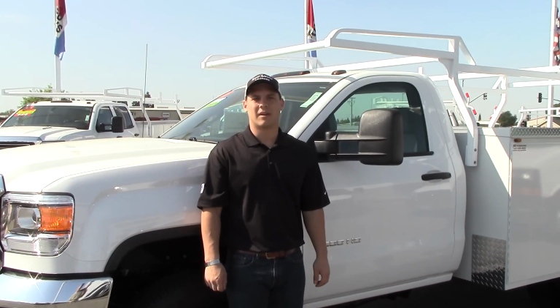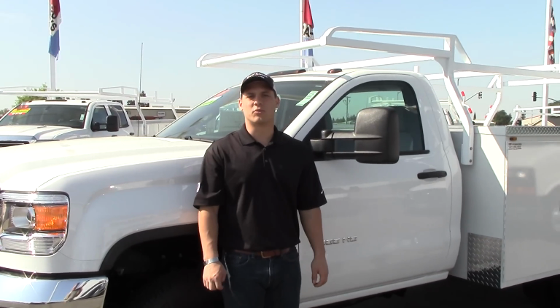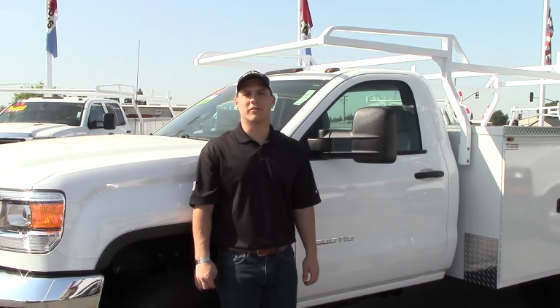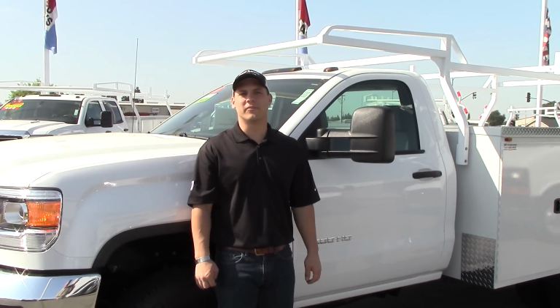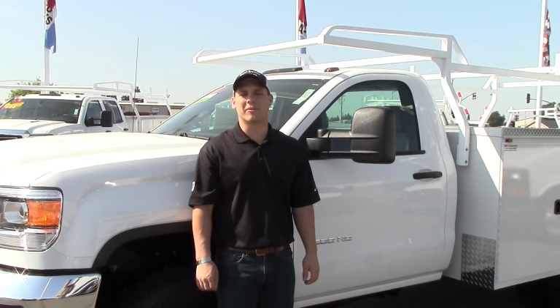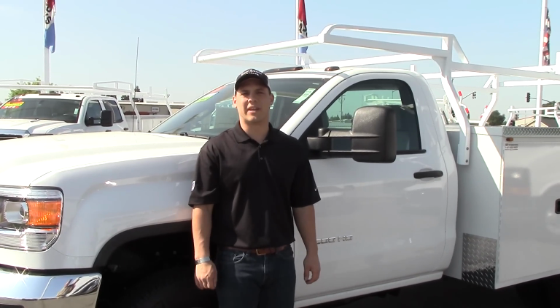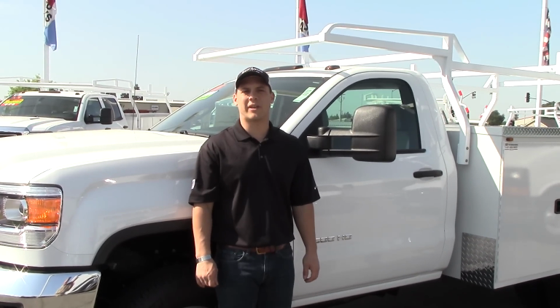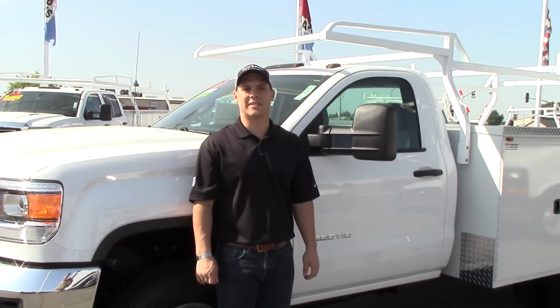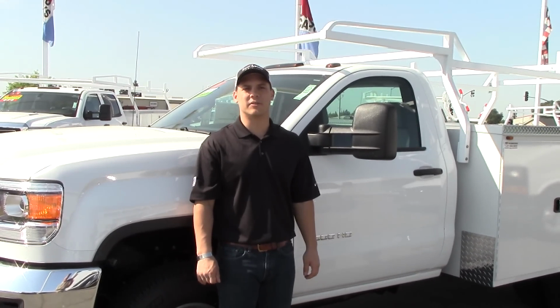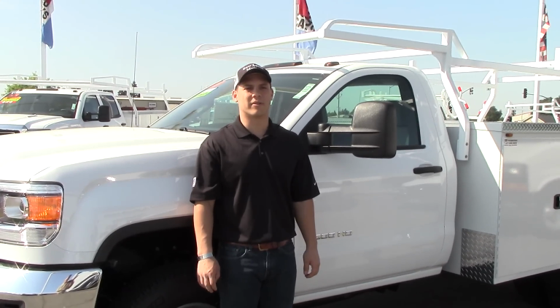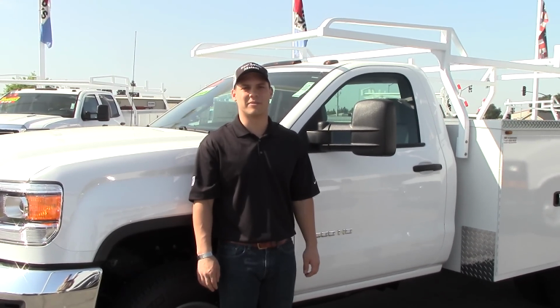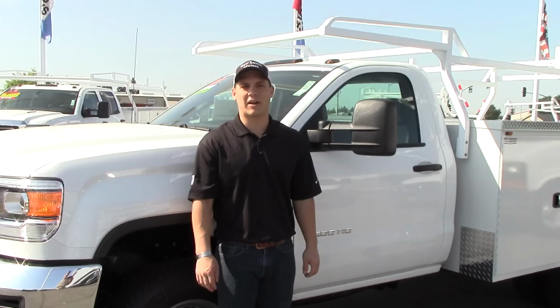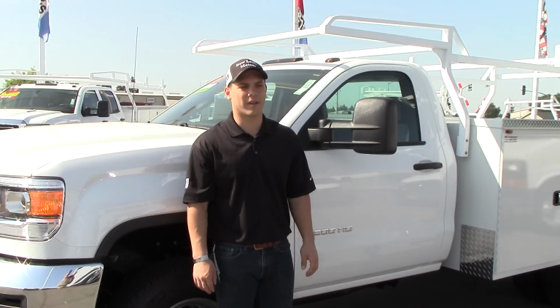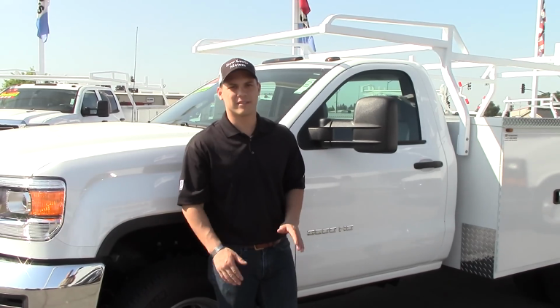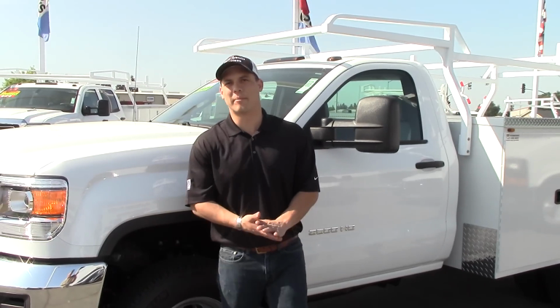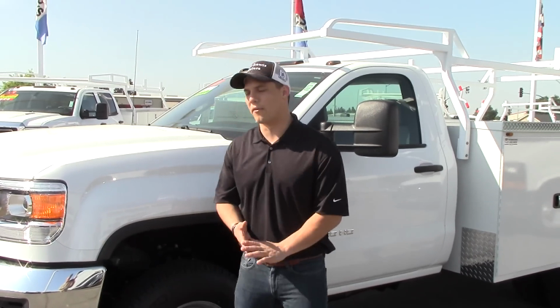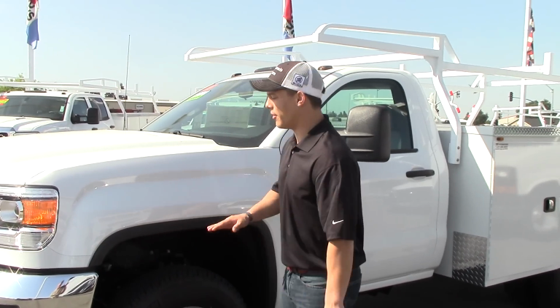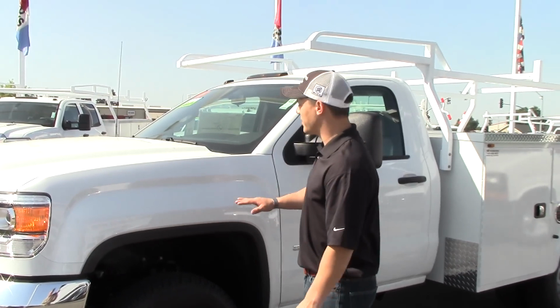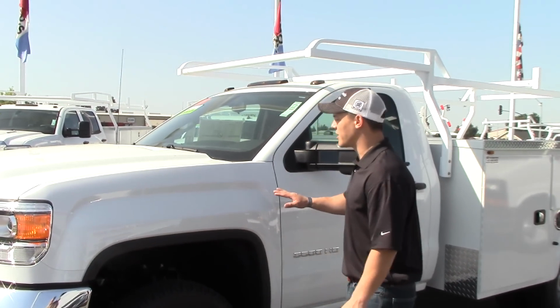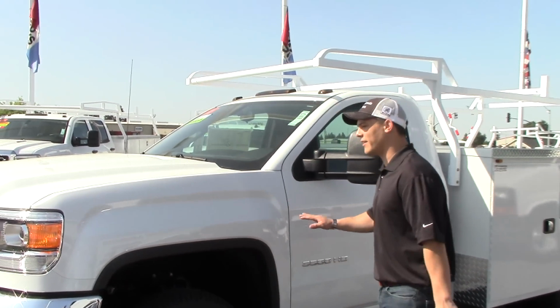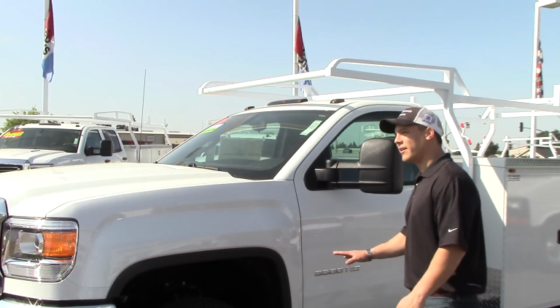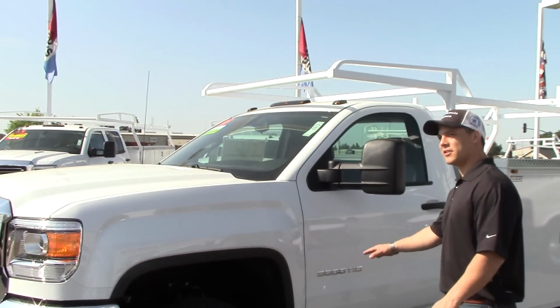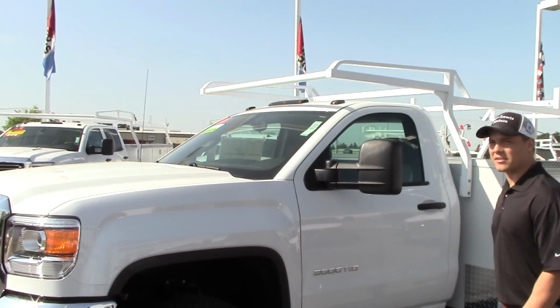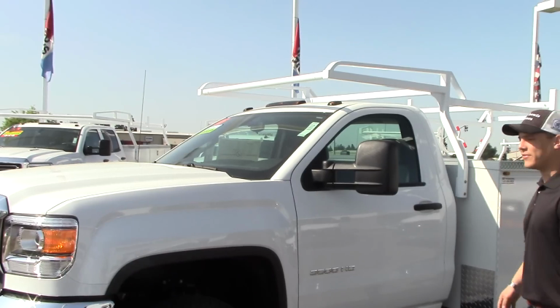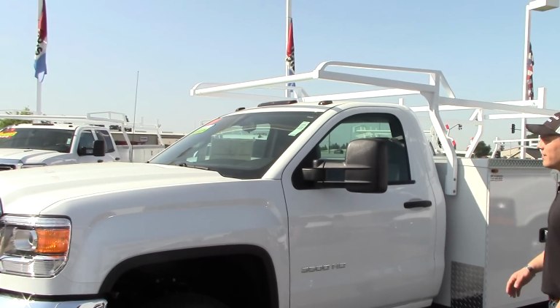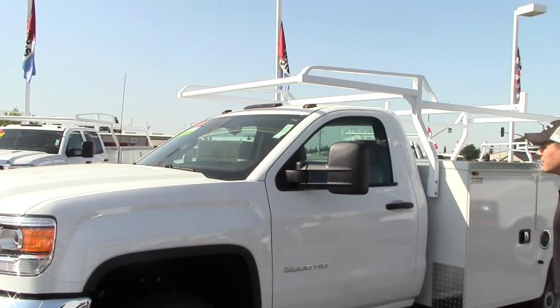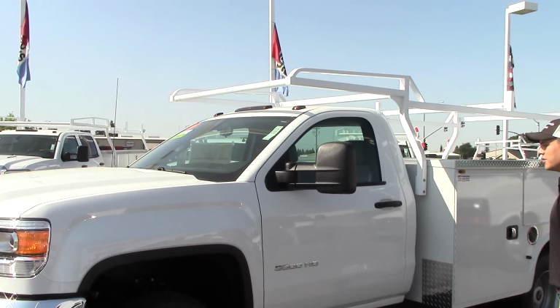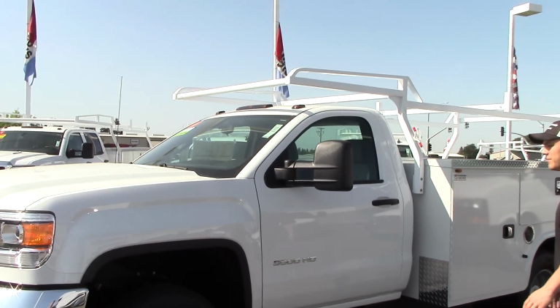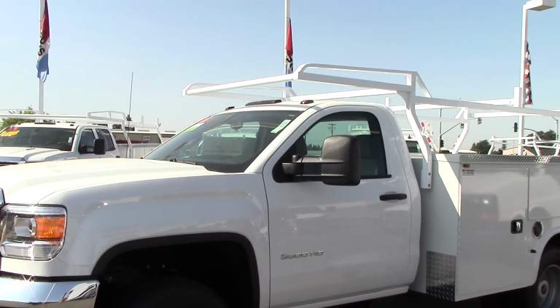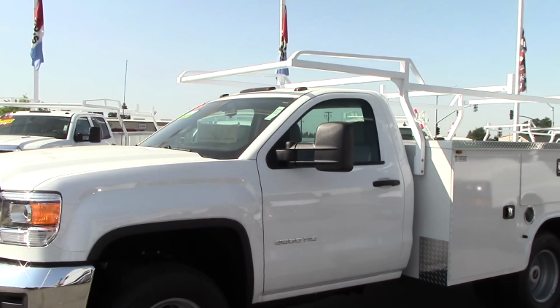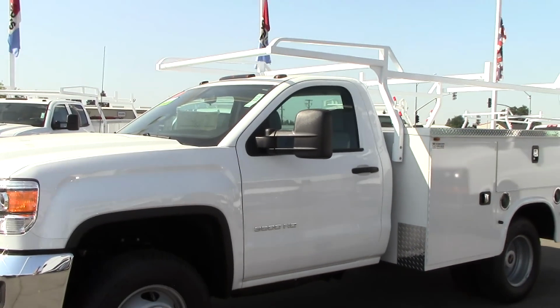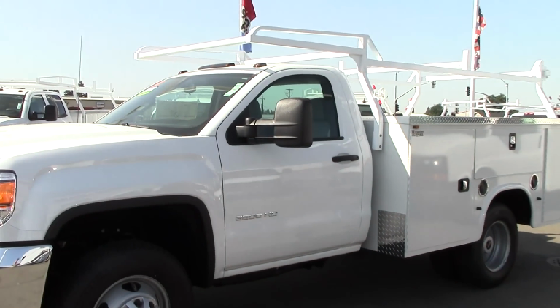Hi, I'm Jordan Lewis, Fleet and Commercial Sales Manager at Dow Lewis Motors in Yuba City, California. Today I'm going to be going over a unique piece we just got in. It's a 2015 GMC Sierra 3500.